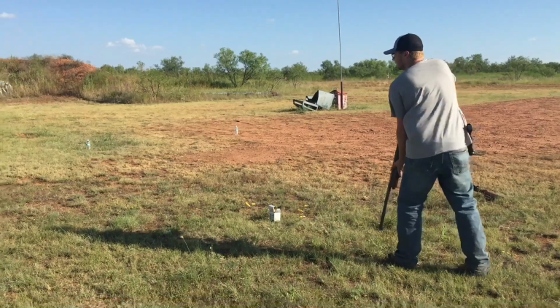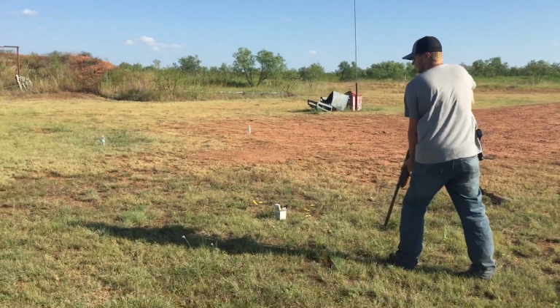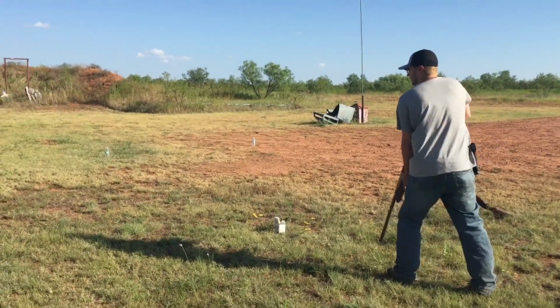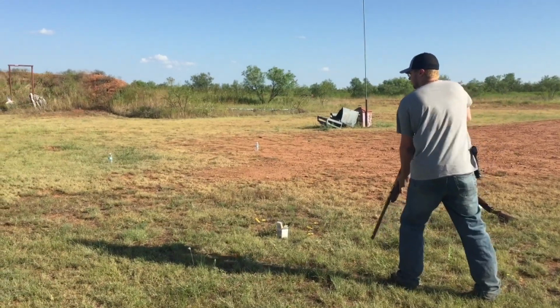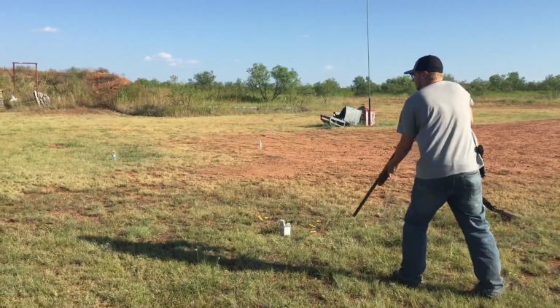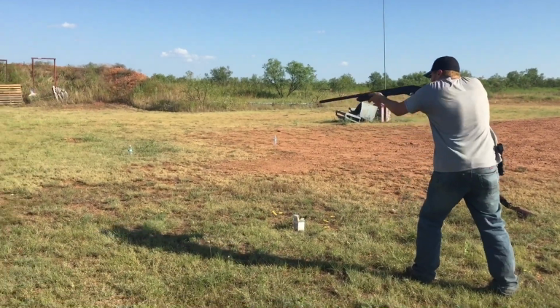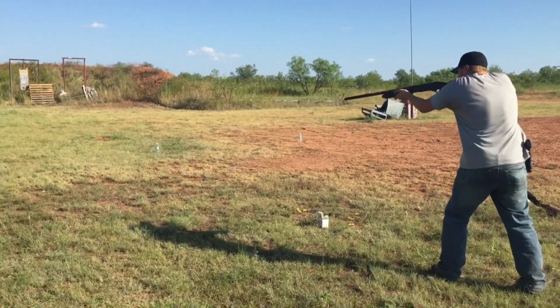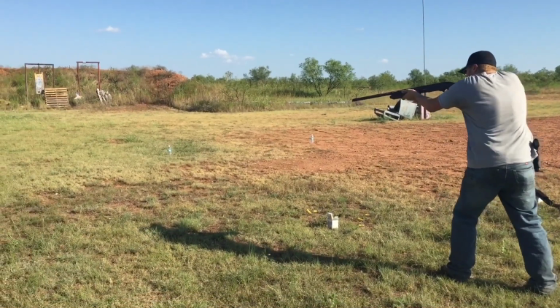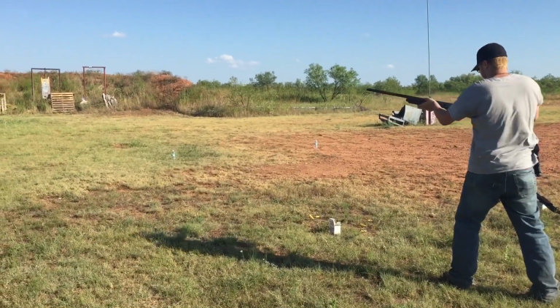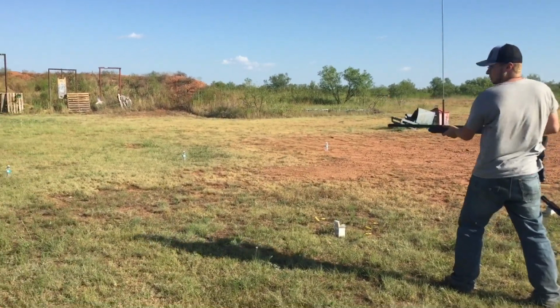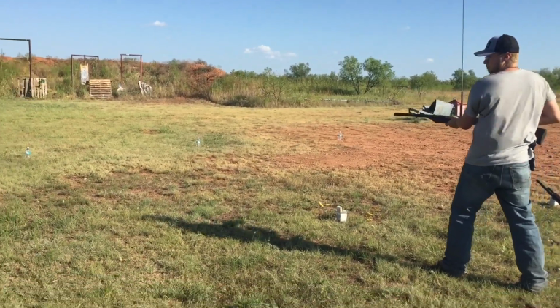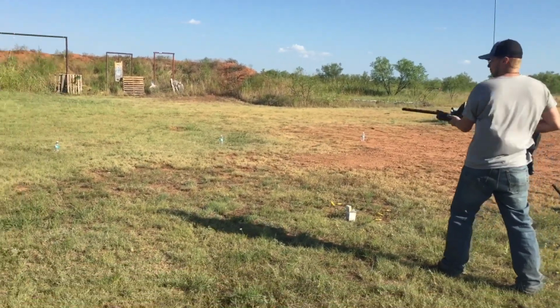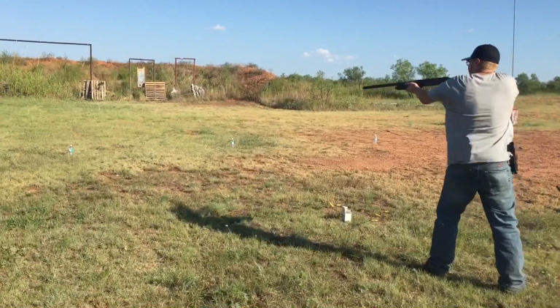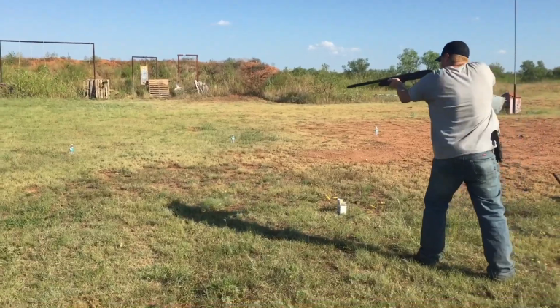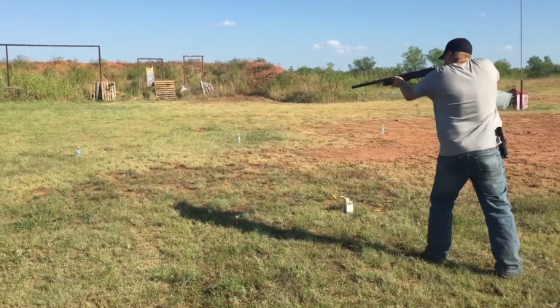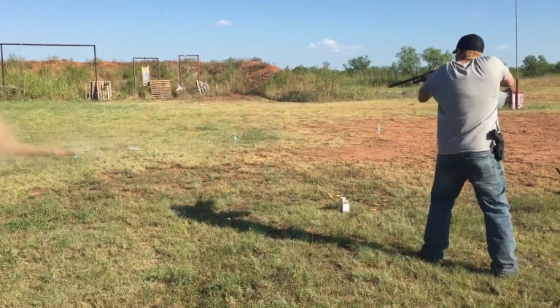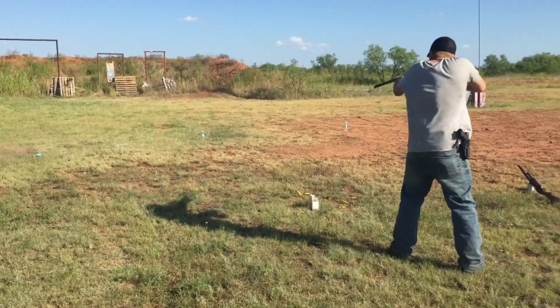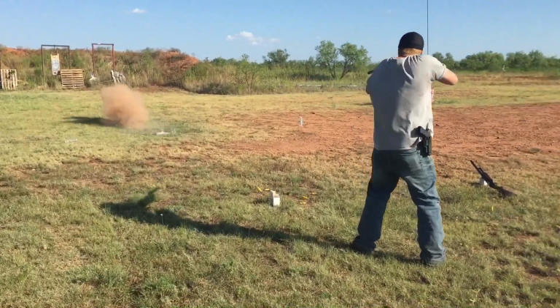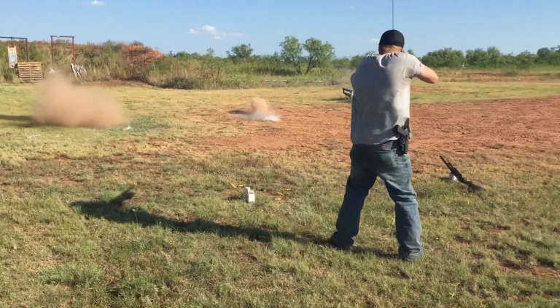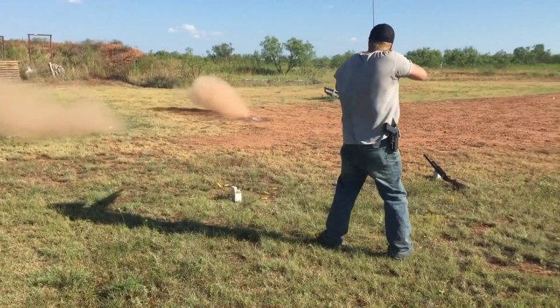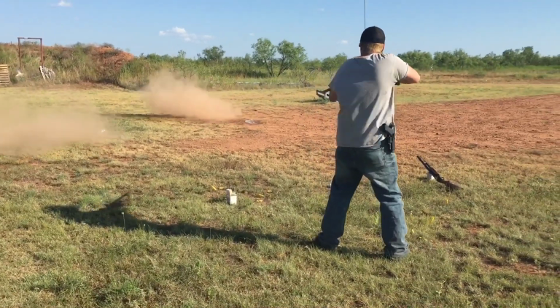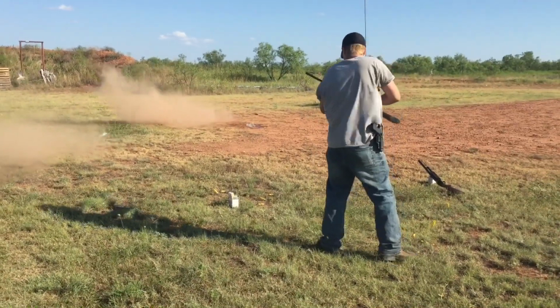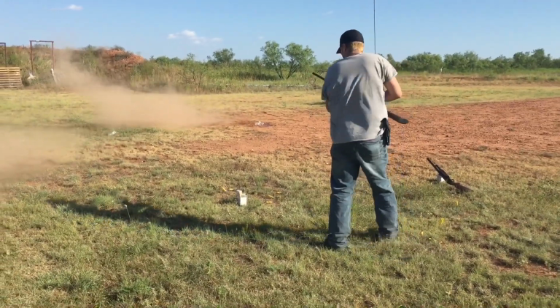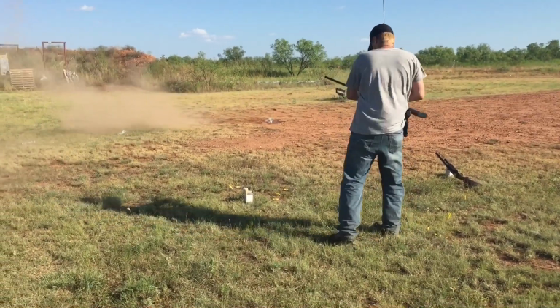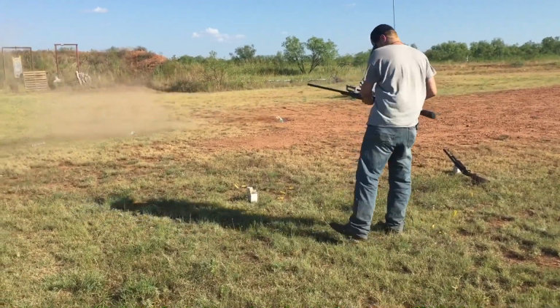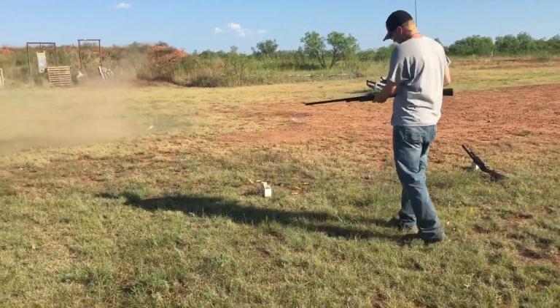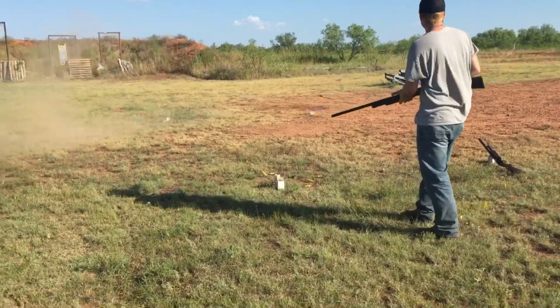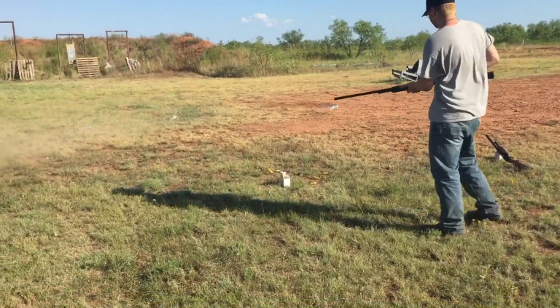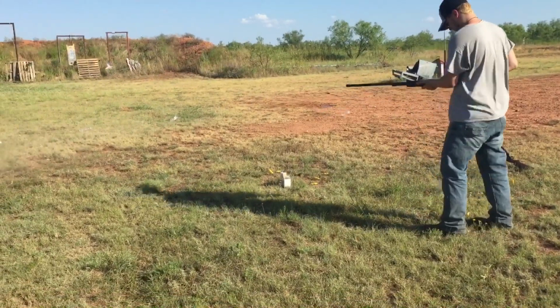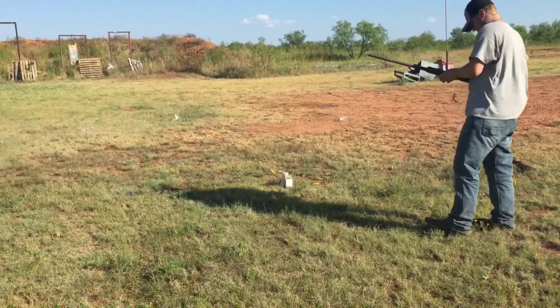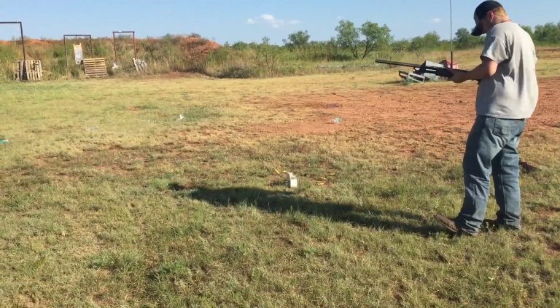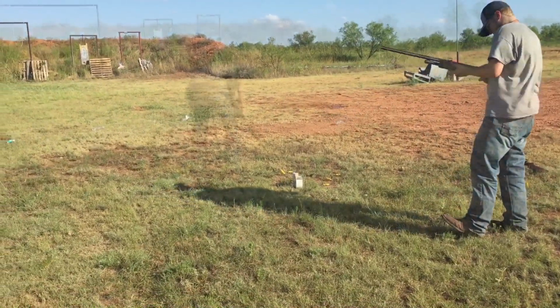Hey guys, what's going on? It's Travis and welcome to Broke Rednecks. Today we're going to do a video on comparing two shotguns. We have Haley's Remington Express and then we have my Mossberg 500.